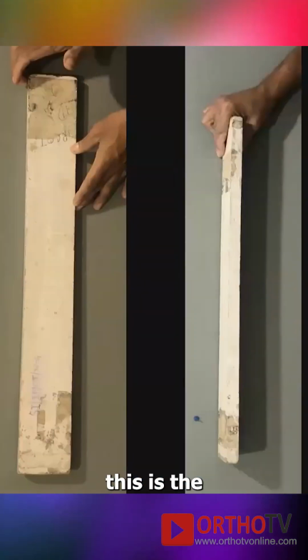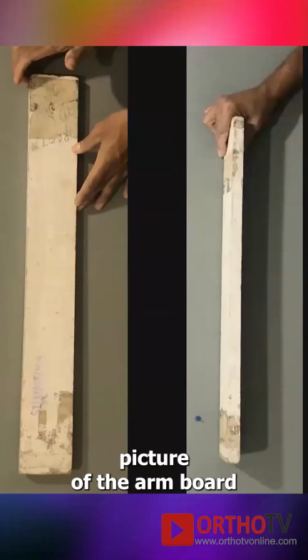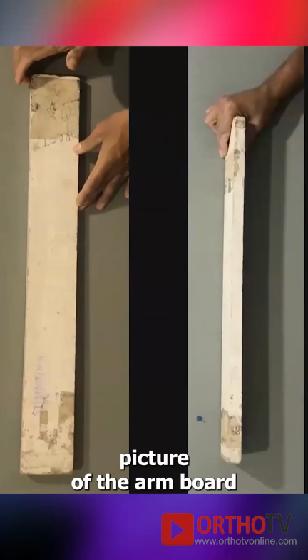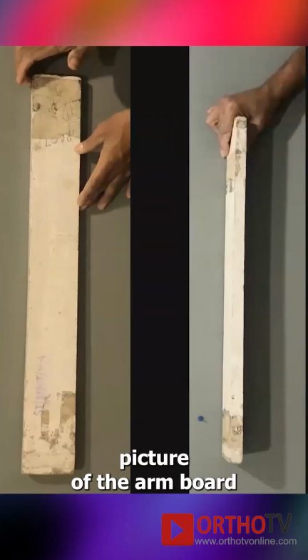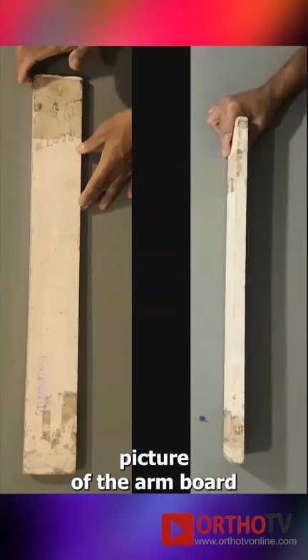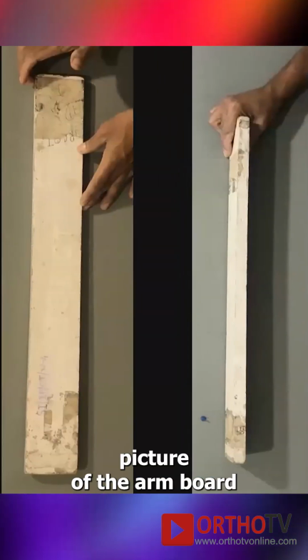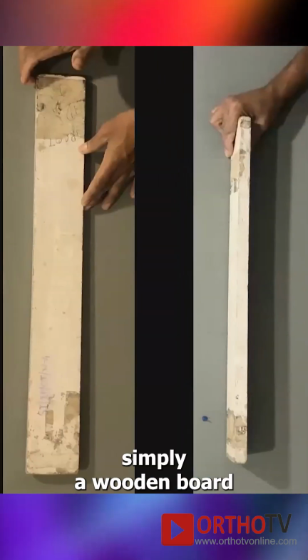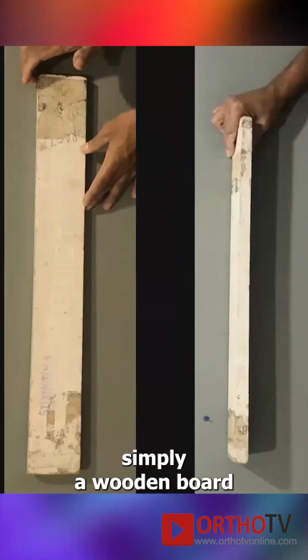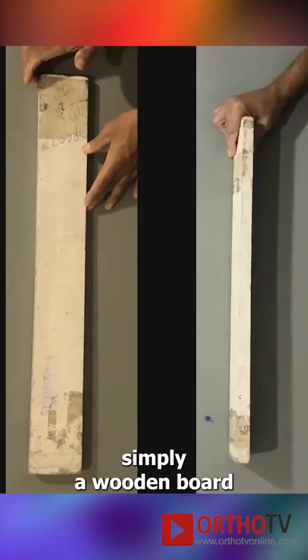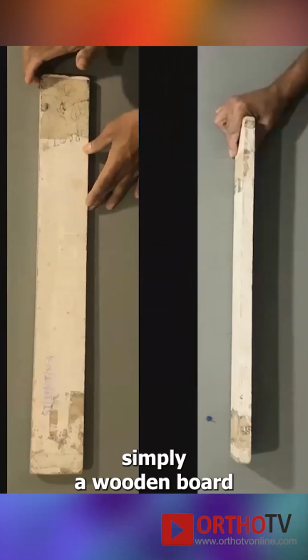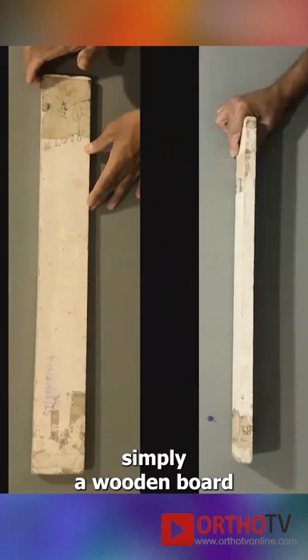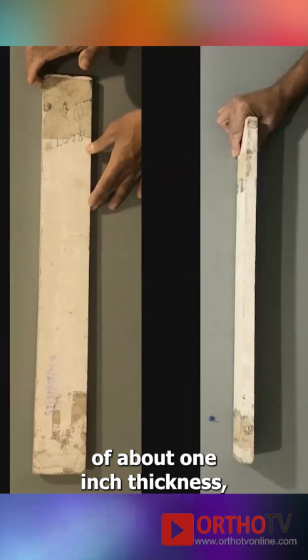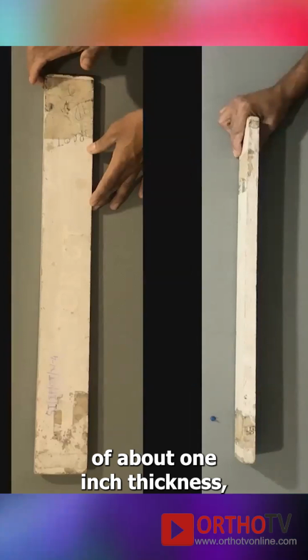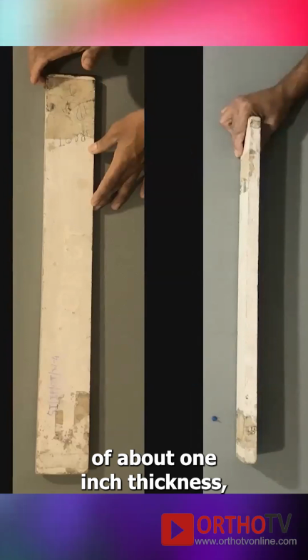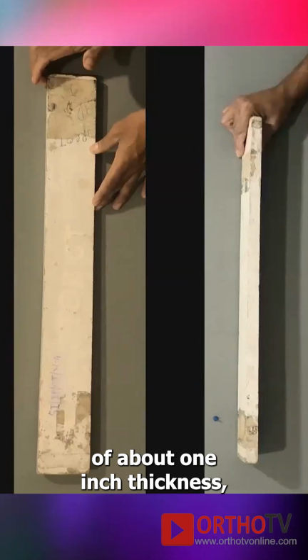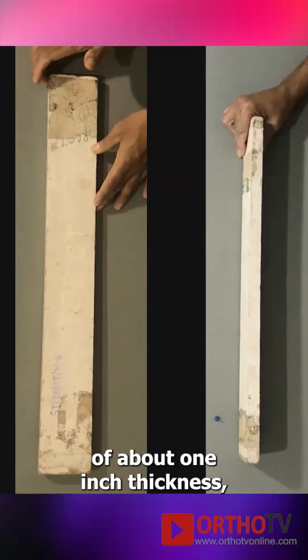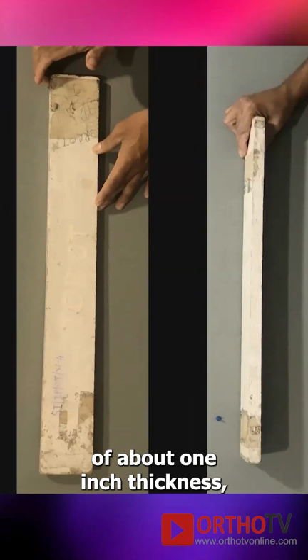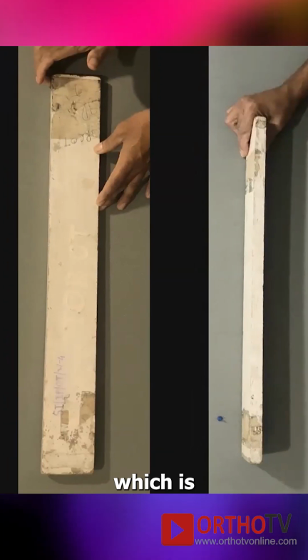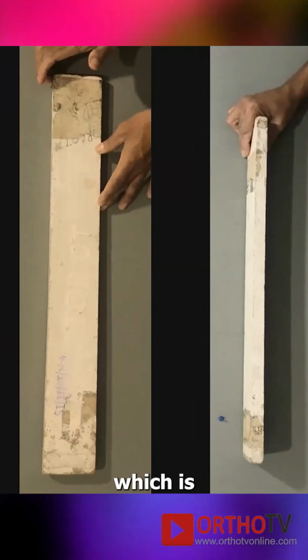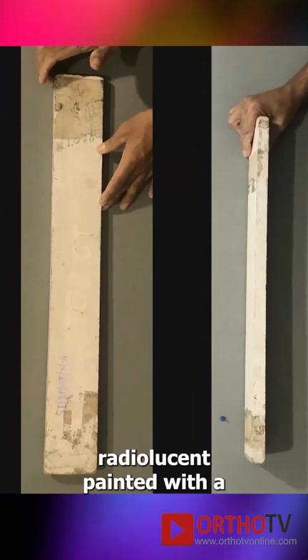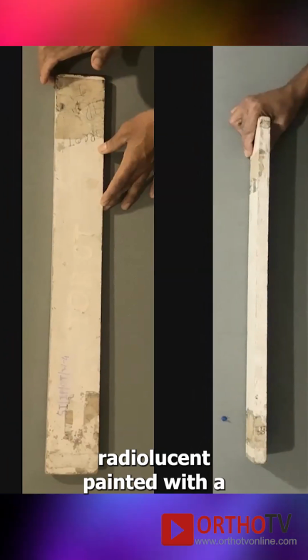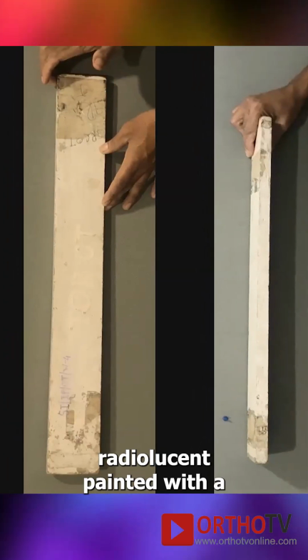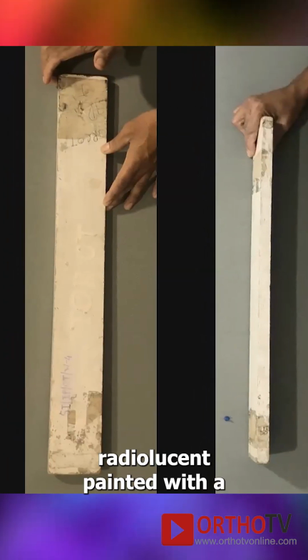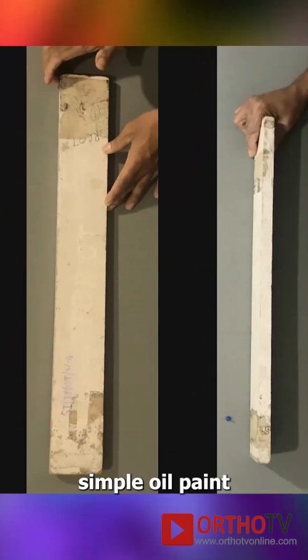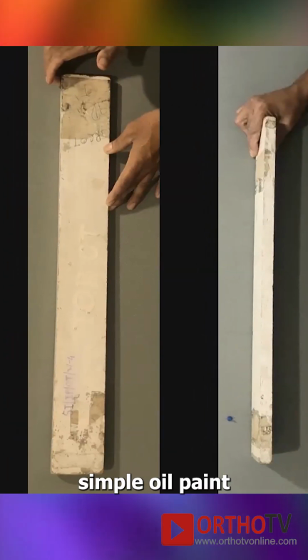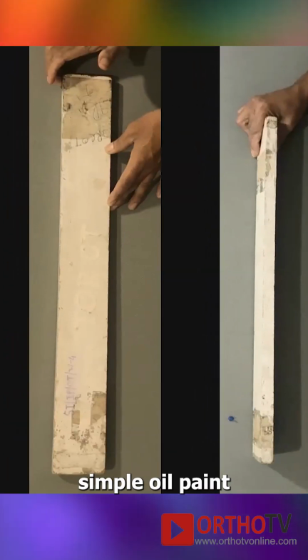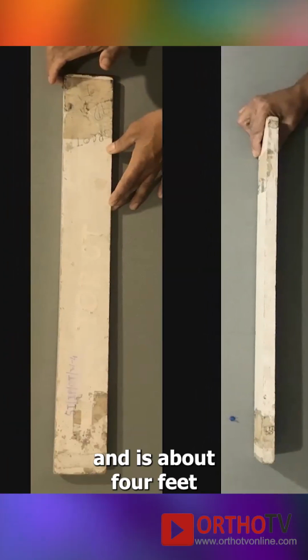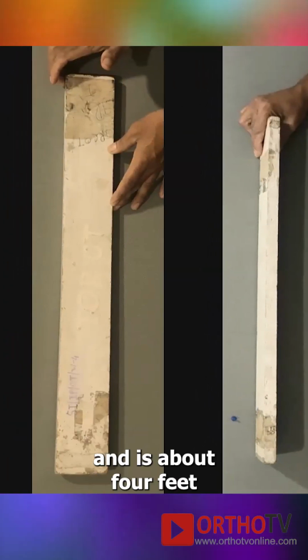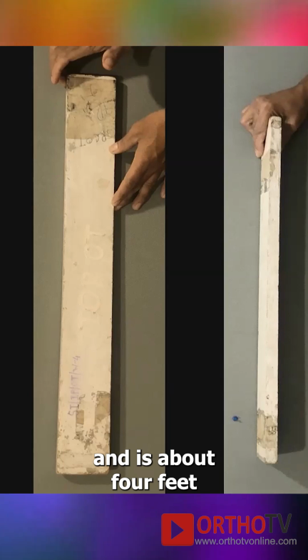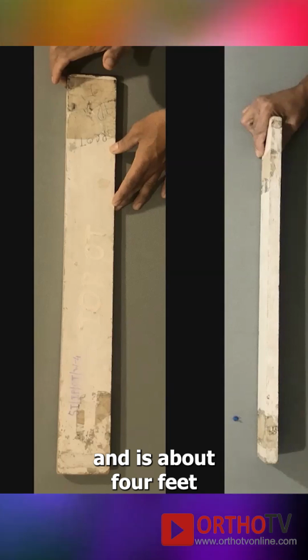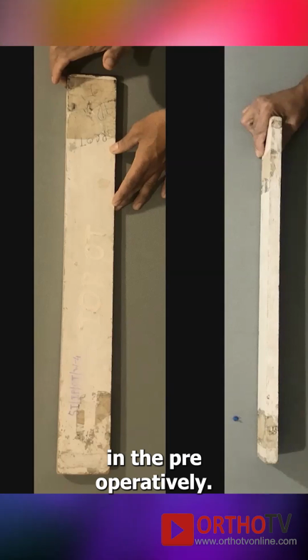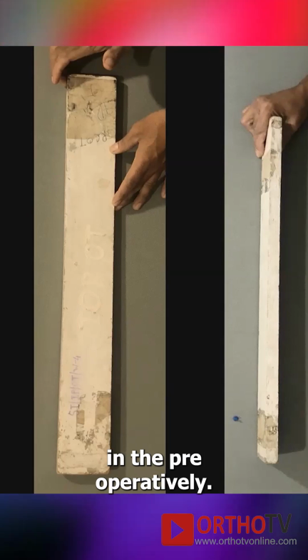This is the picture of the armboard. It's simply a wooden board of about one inch thickness, which is radiolucent, painted with a simple oil paint and is about four feet in length.